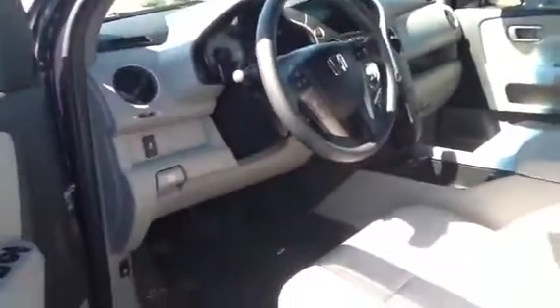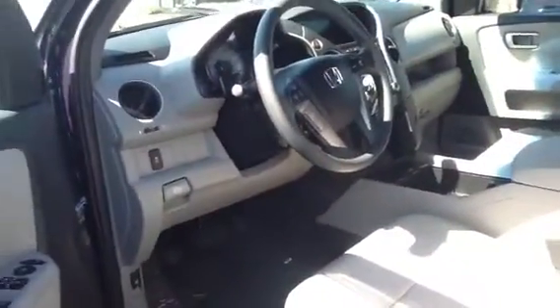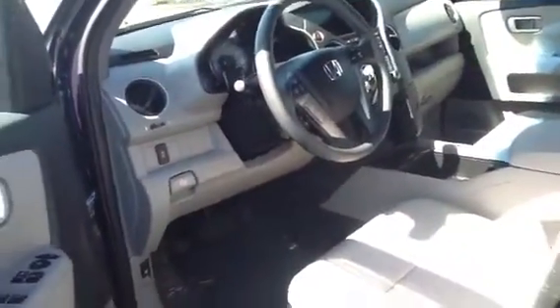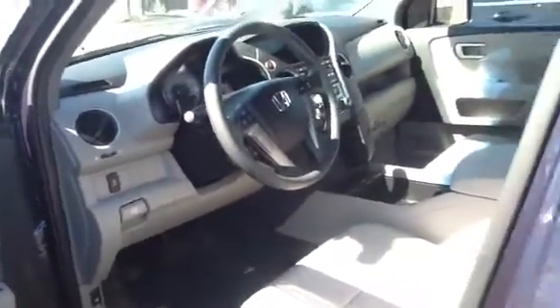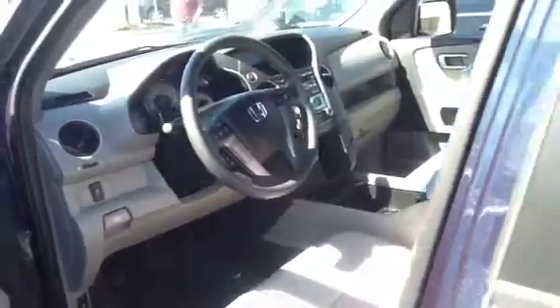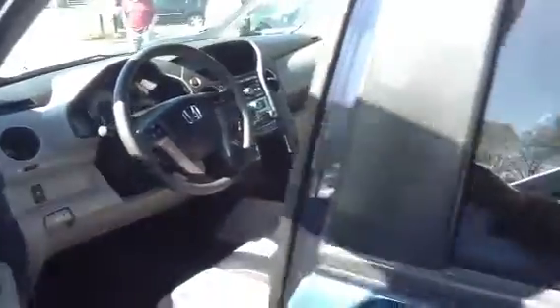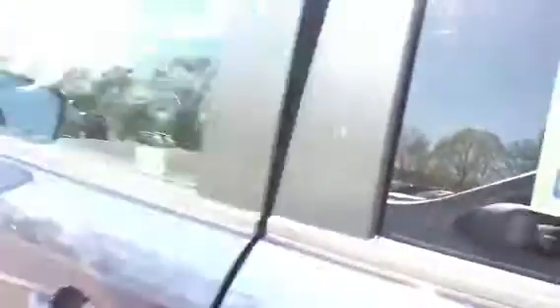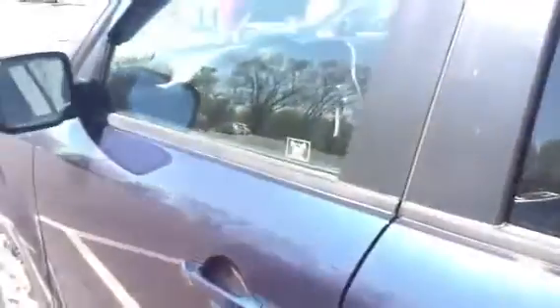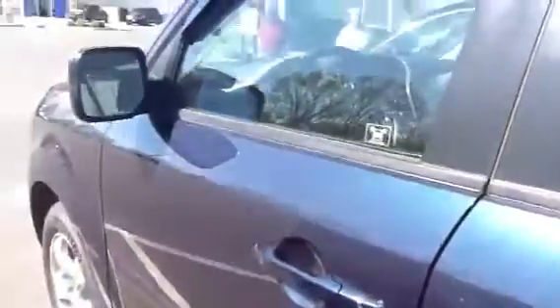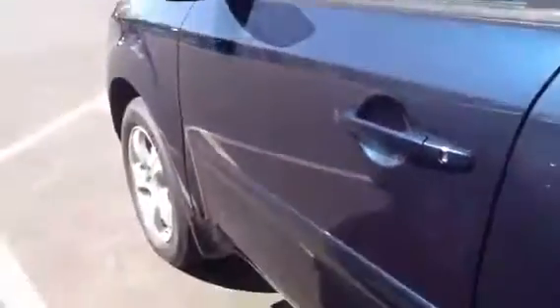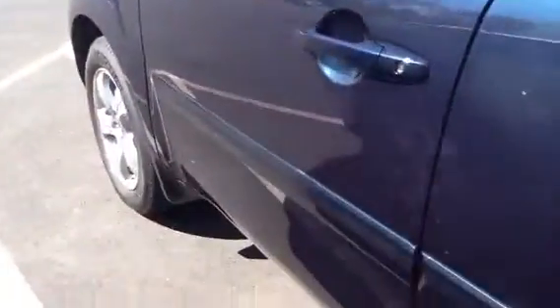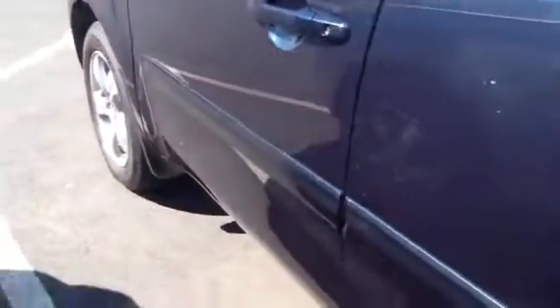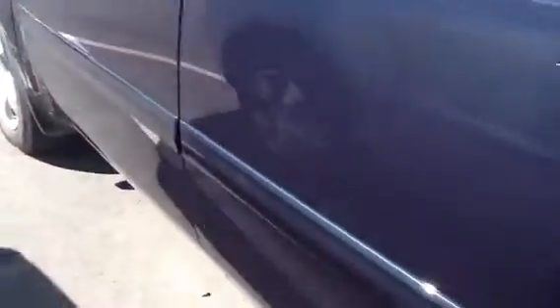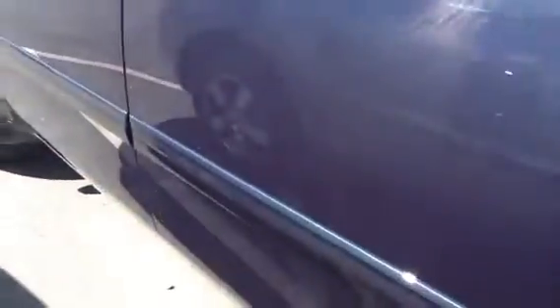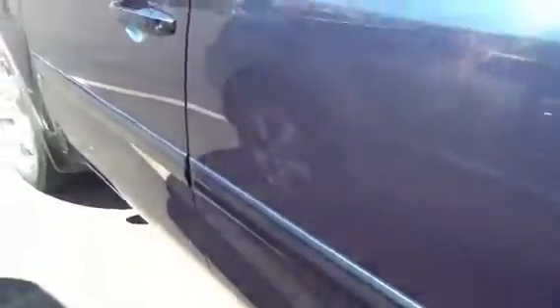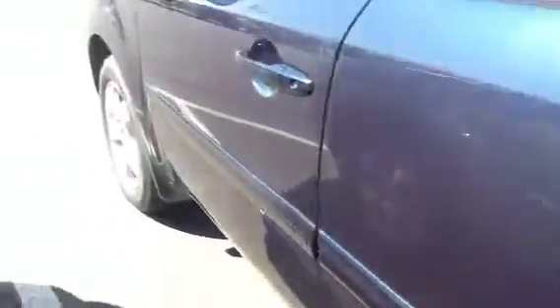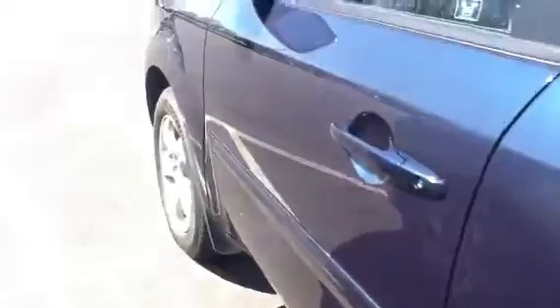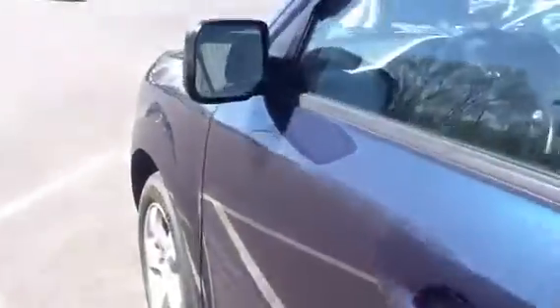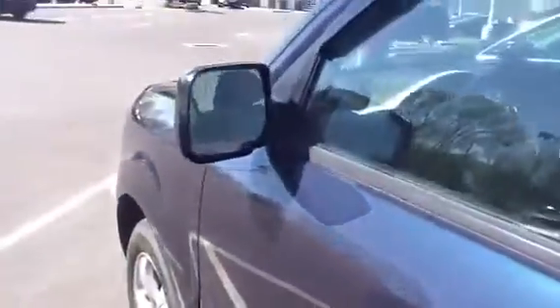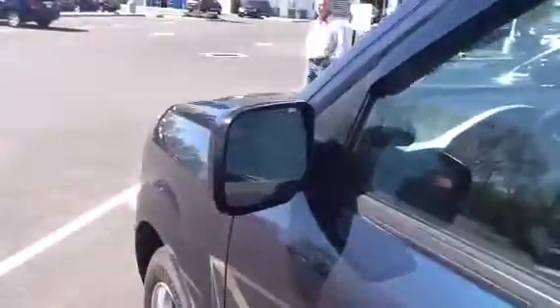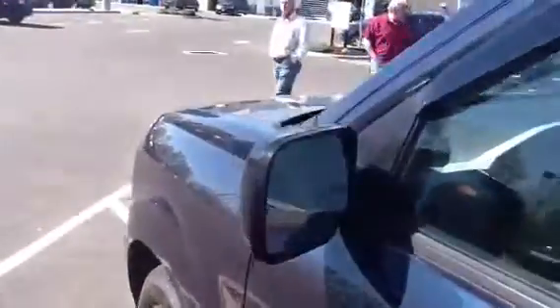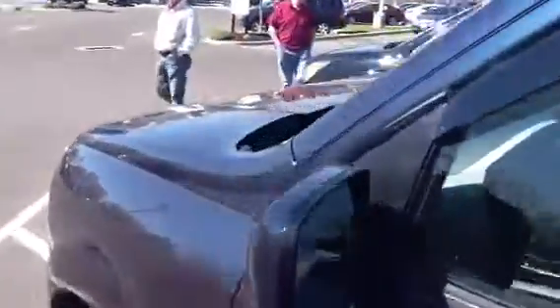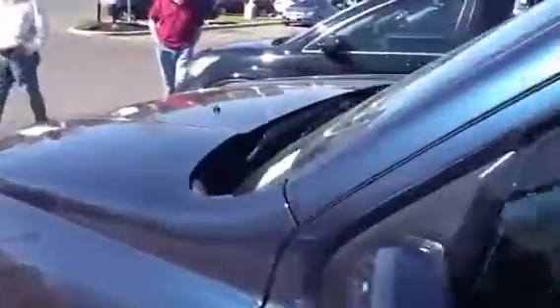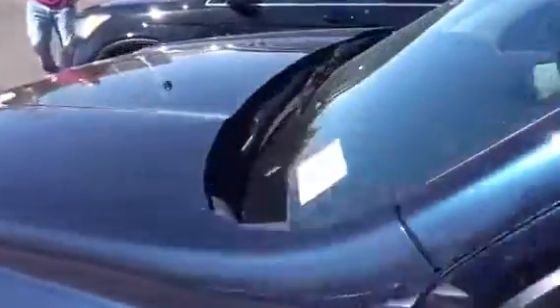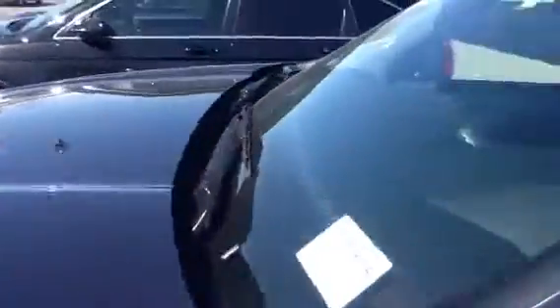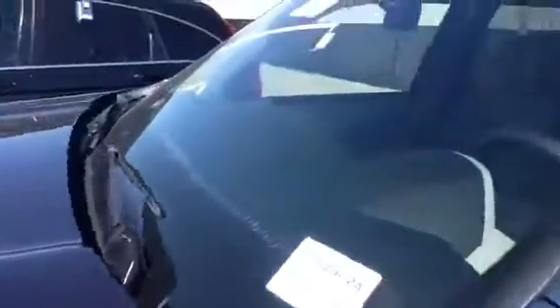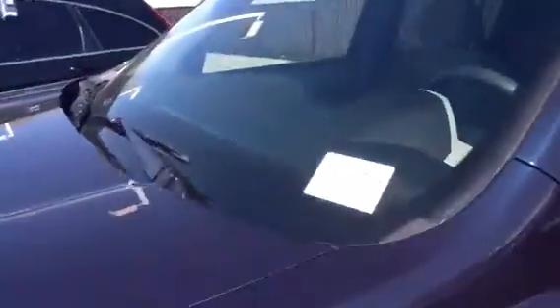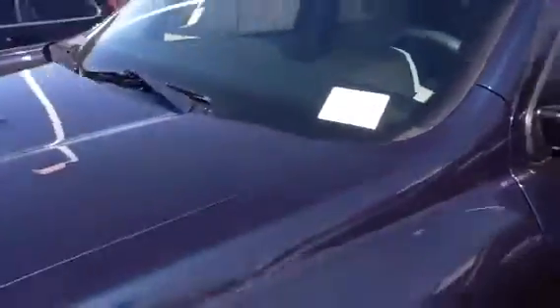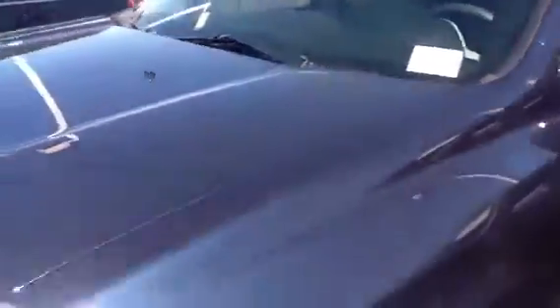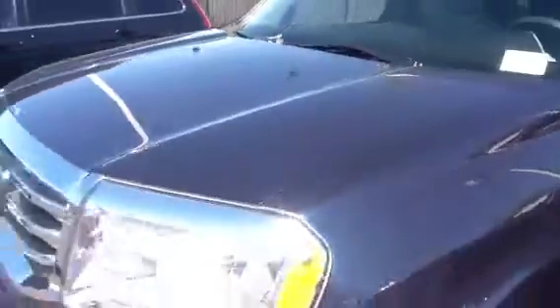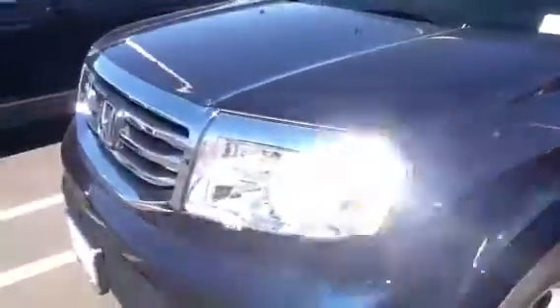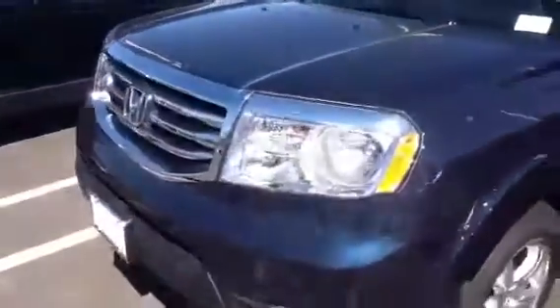This is a fantastic vehicle in an immaculate shape. It does not have a scratch on it. Again, only 8,000 miles, so you'll have the new car warranty and after that the certified pre-owned warranty will come into effect.